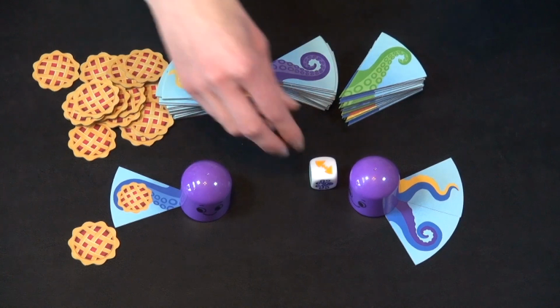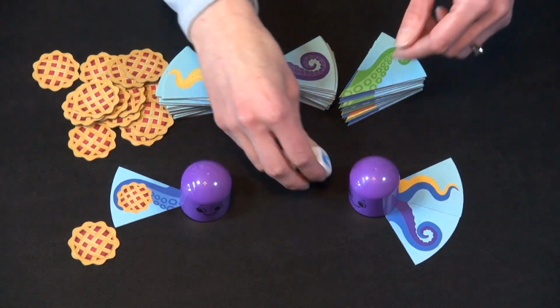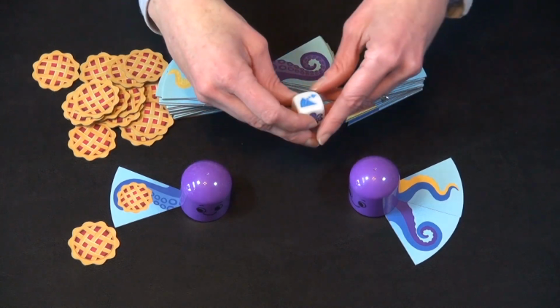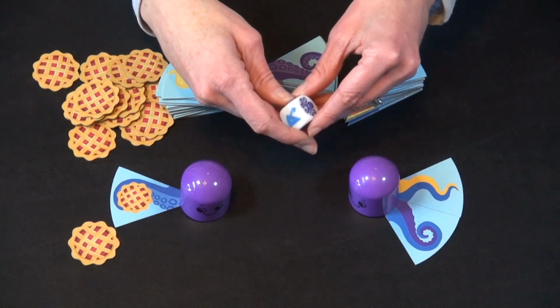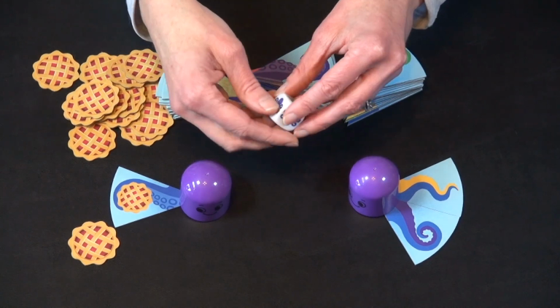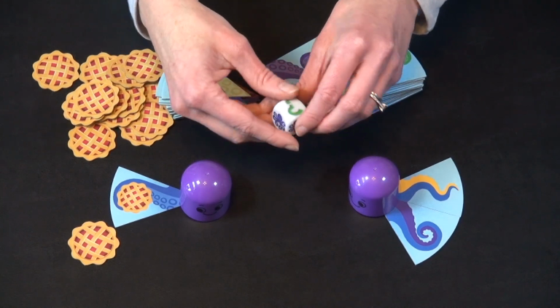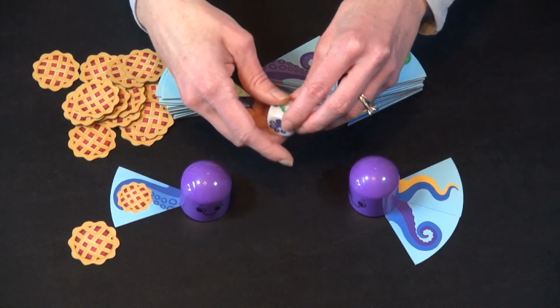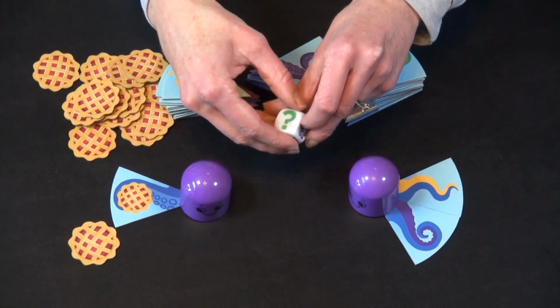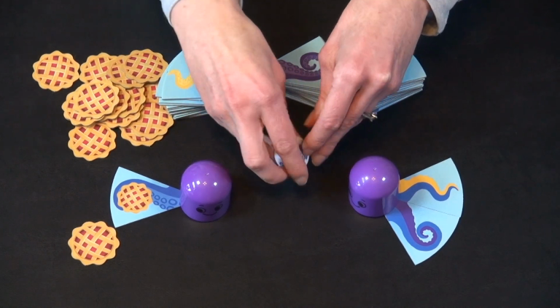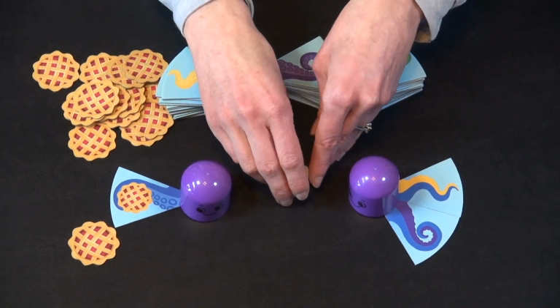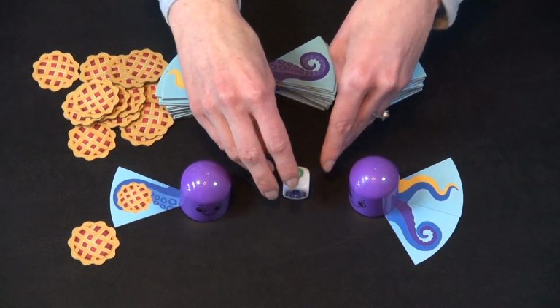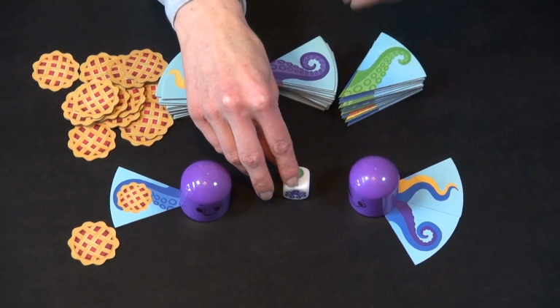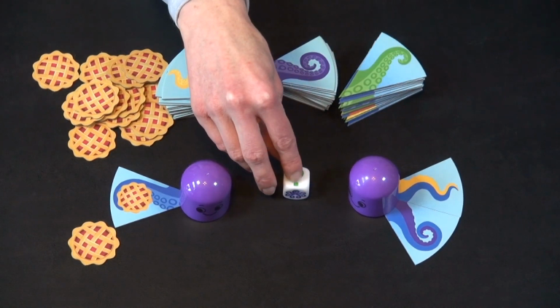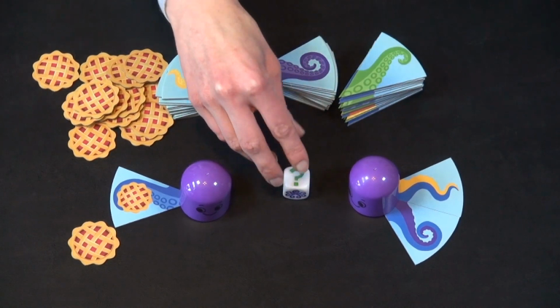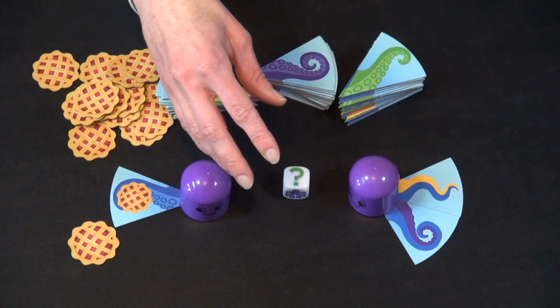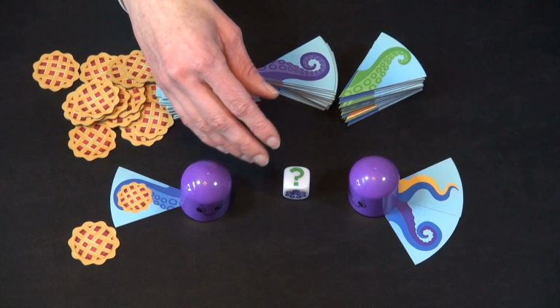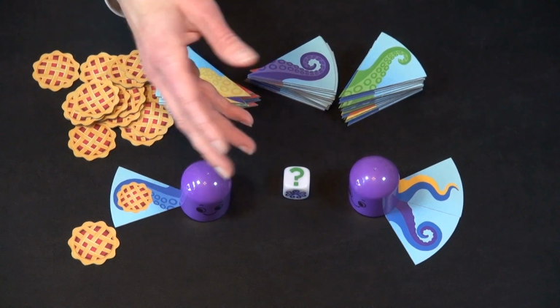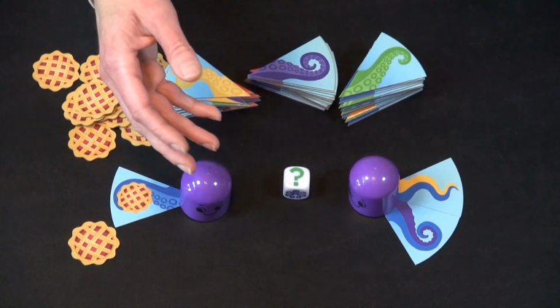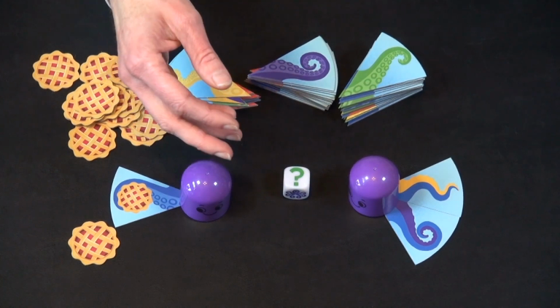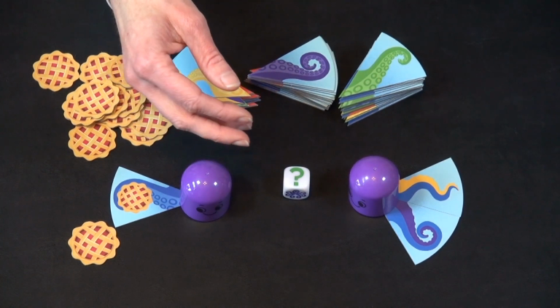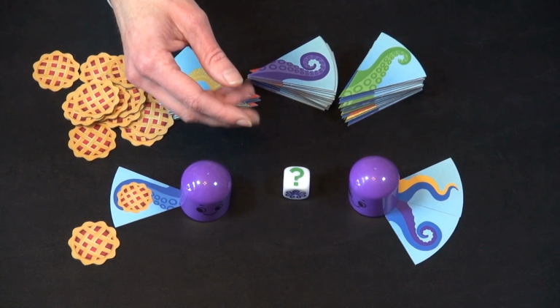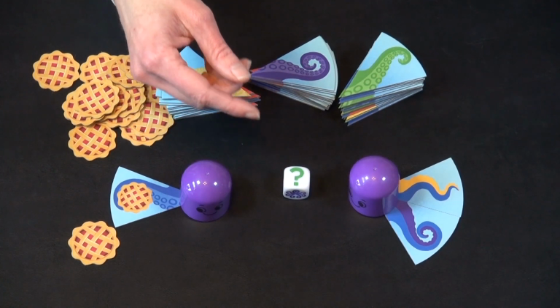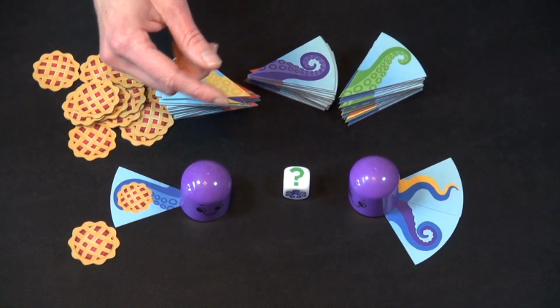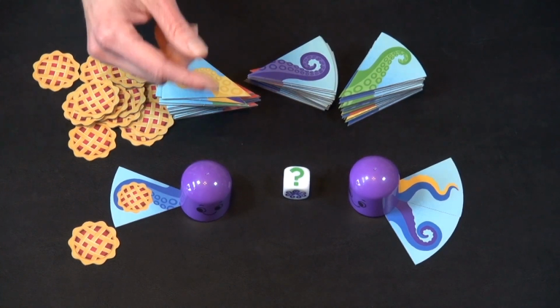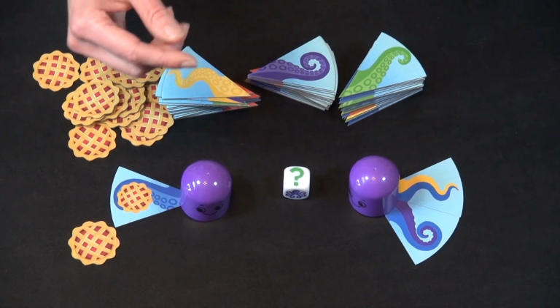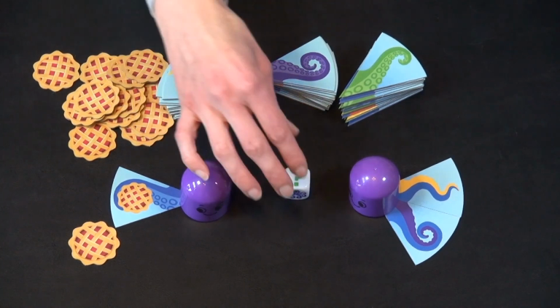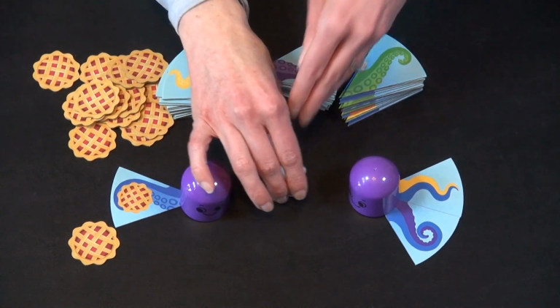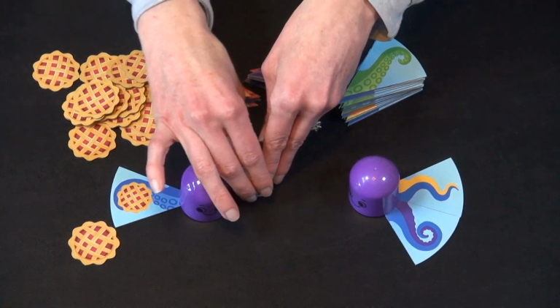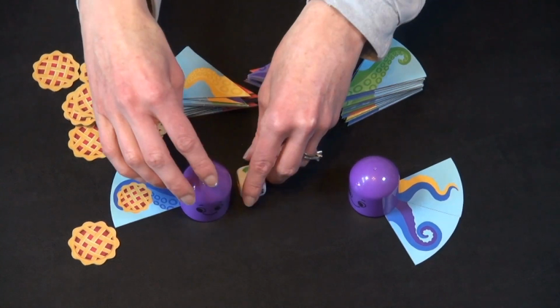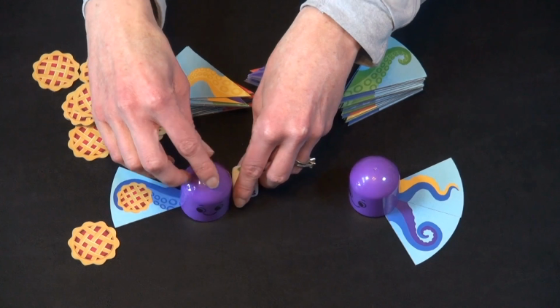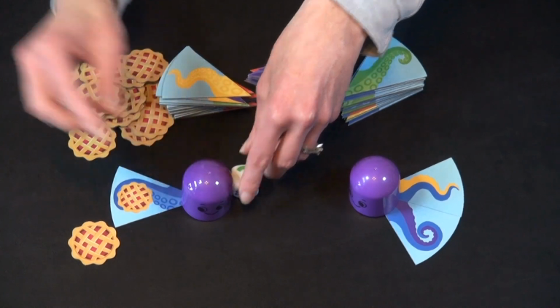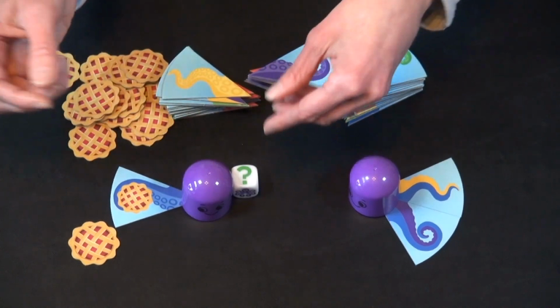The only other face that can come up on the die is a question mark, which is great — it means take the die action of your choice. You can draw, flip, or swap. So that would have been their turn.